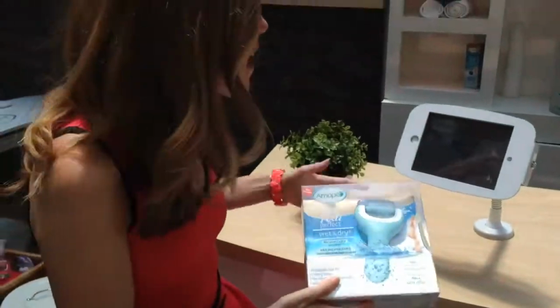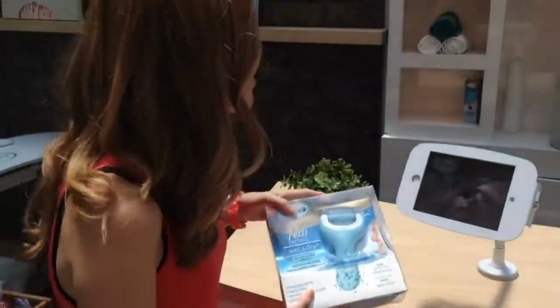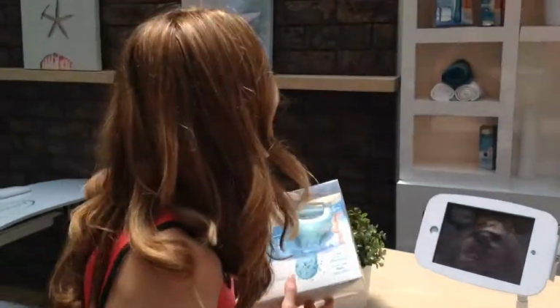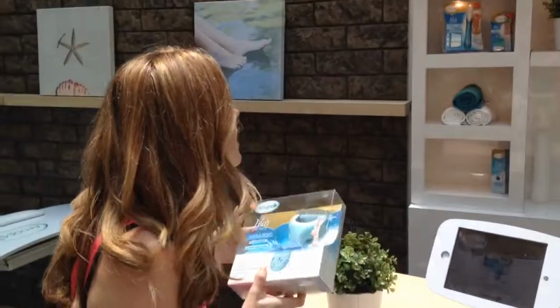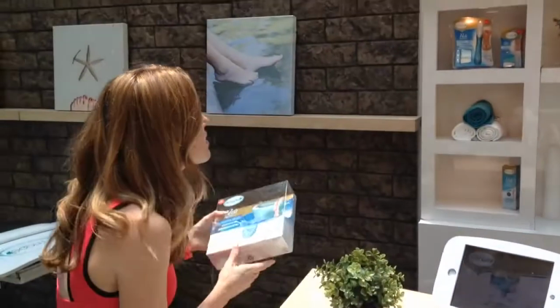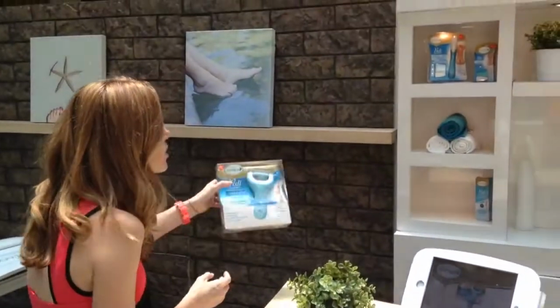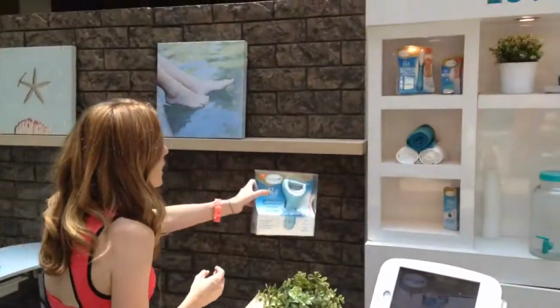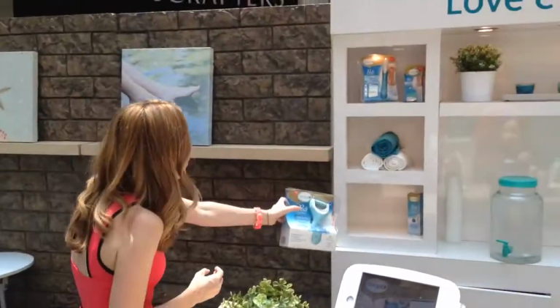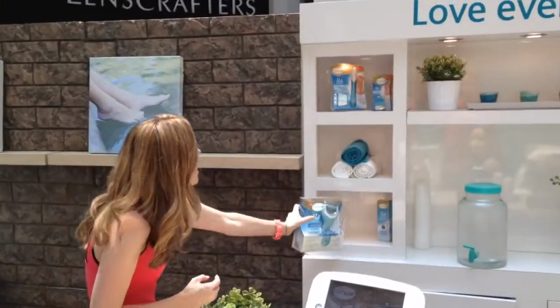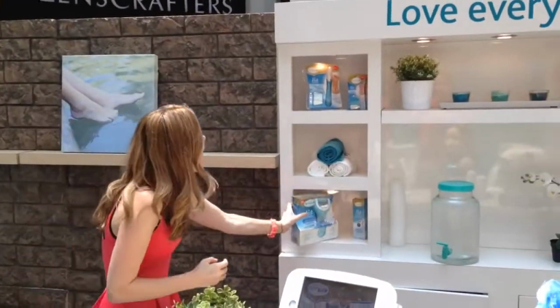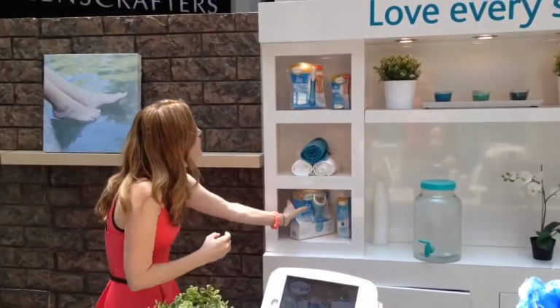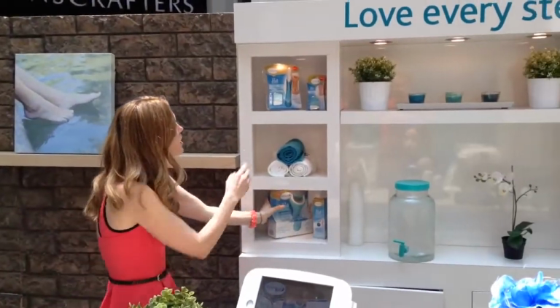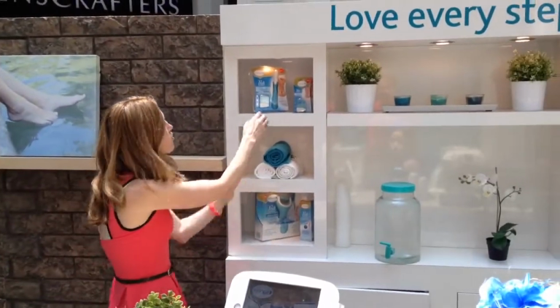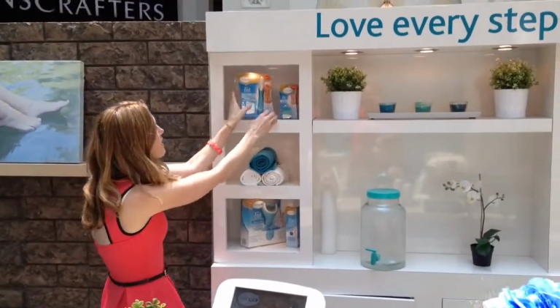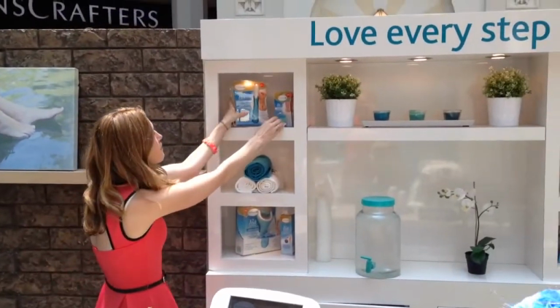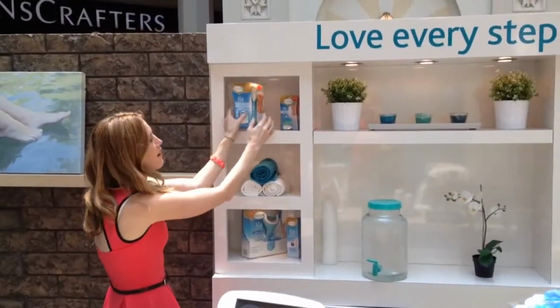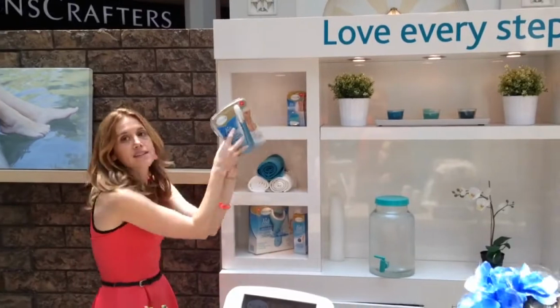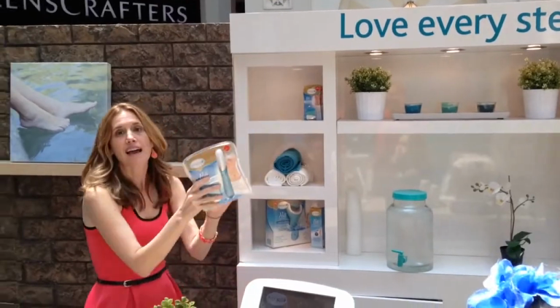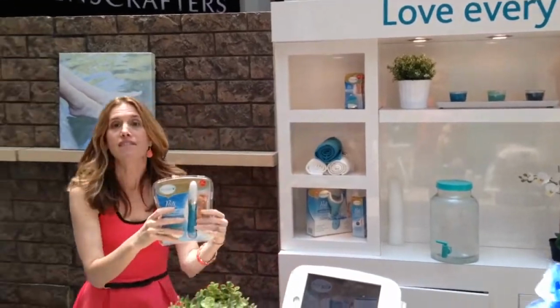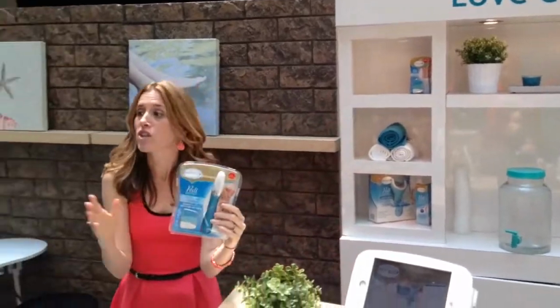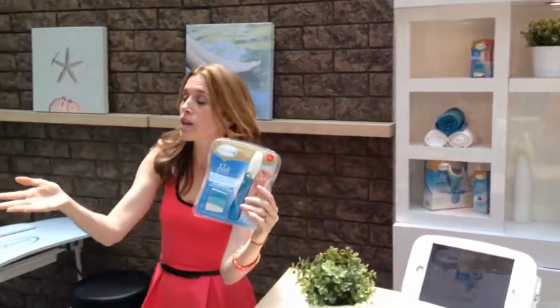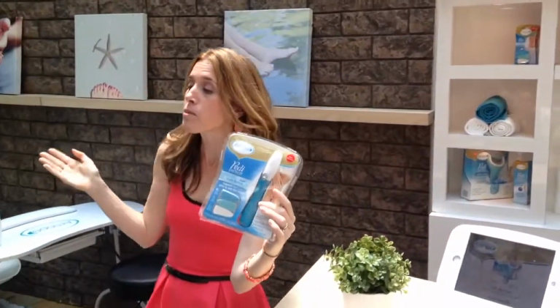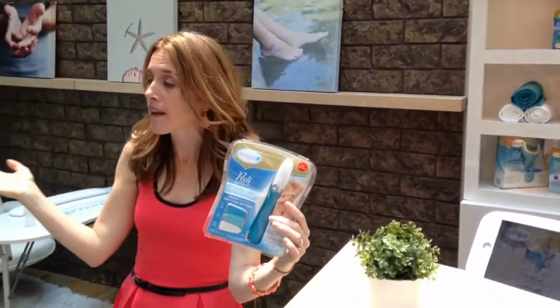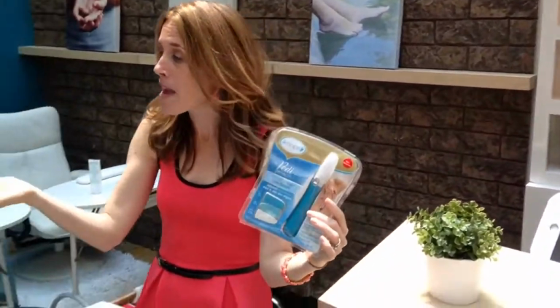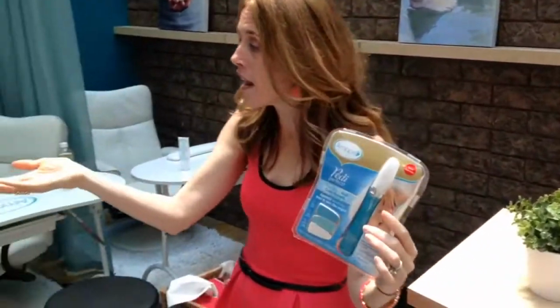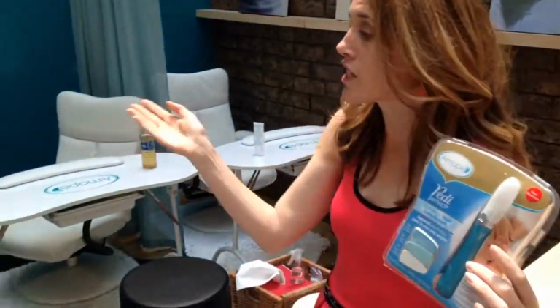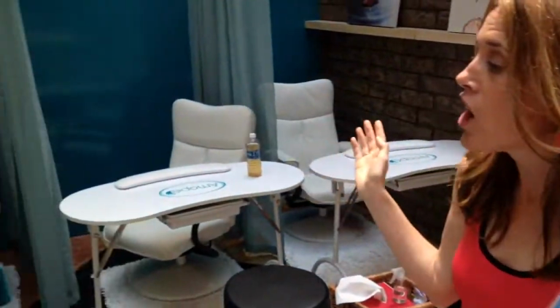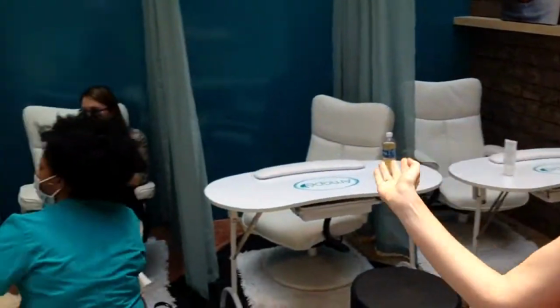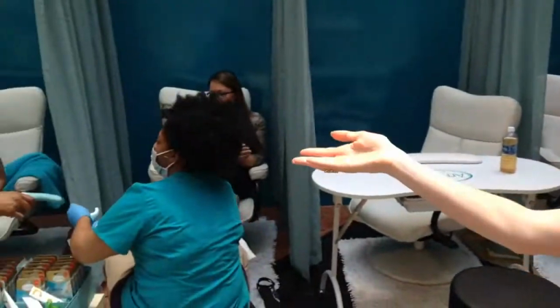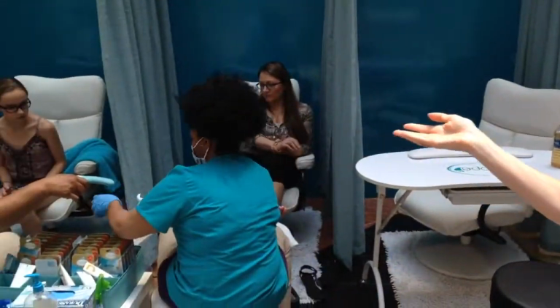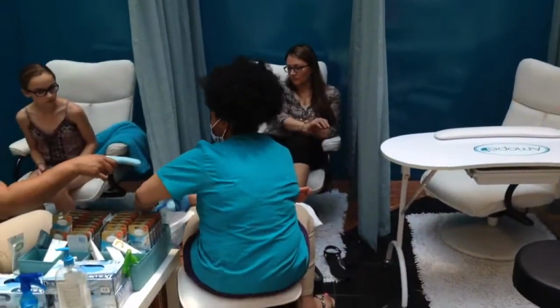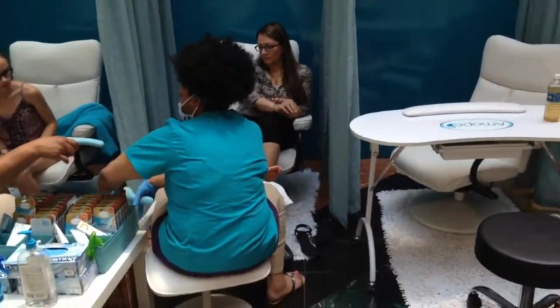And they also have a nail care system, which is really cool. There are three different files. I love this. So consumers can come in and, as you can tell, they're experiencing this.